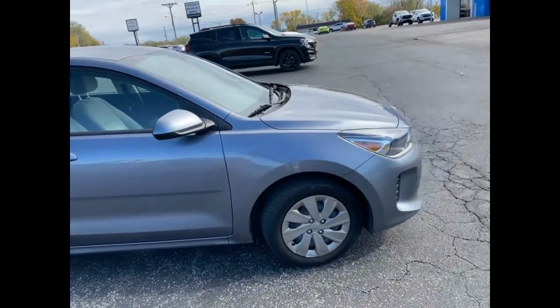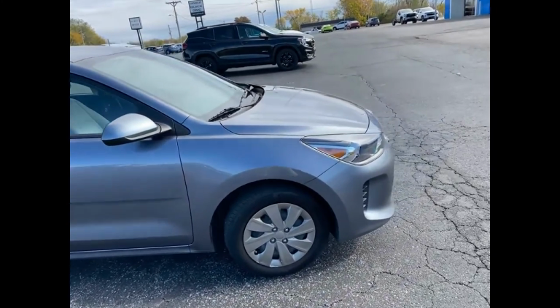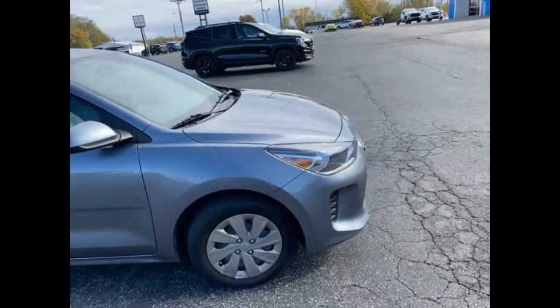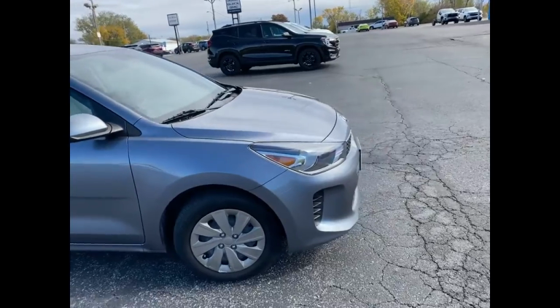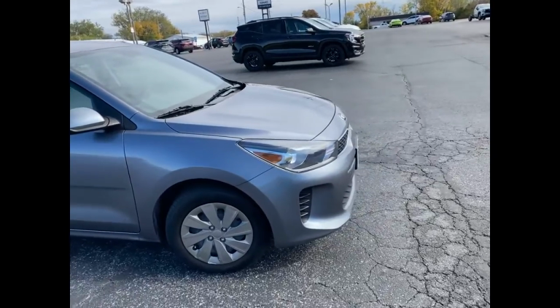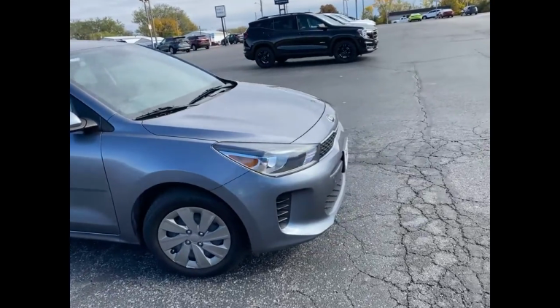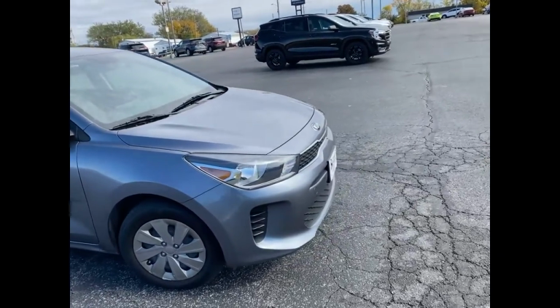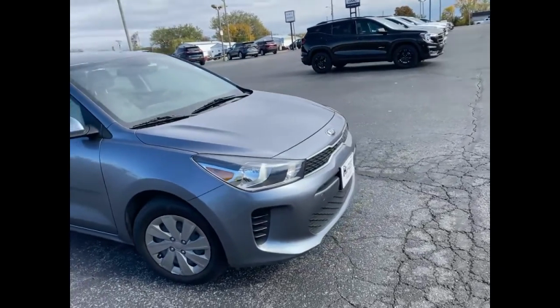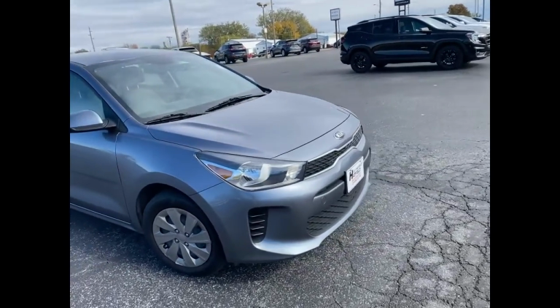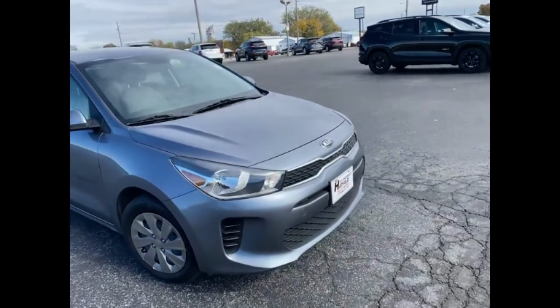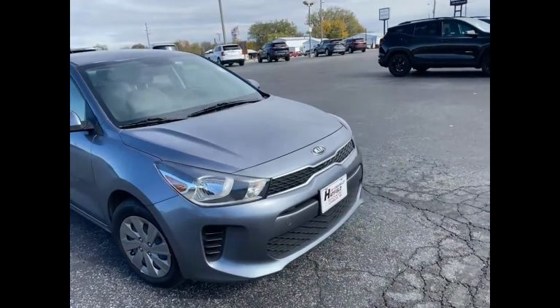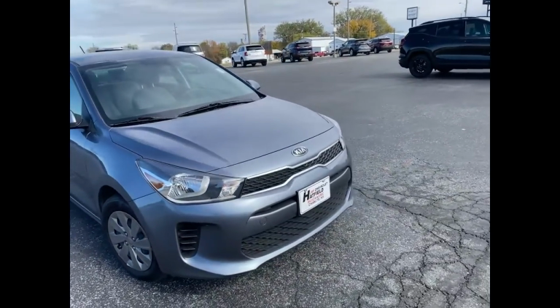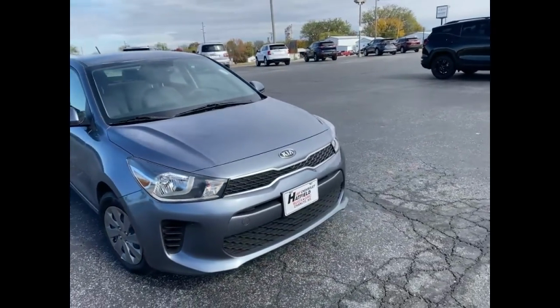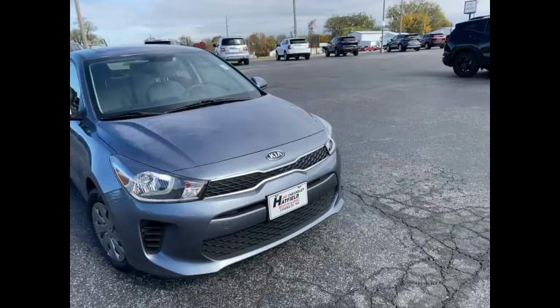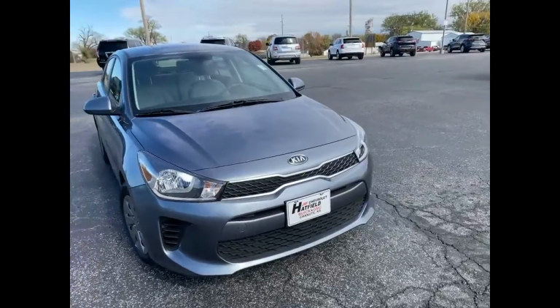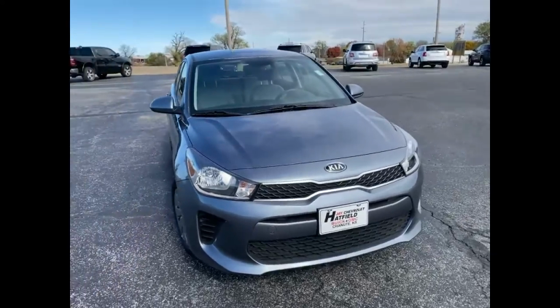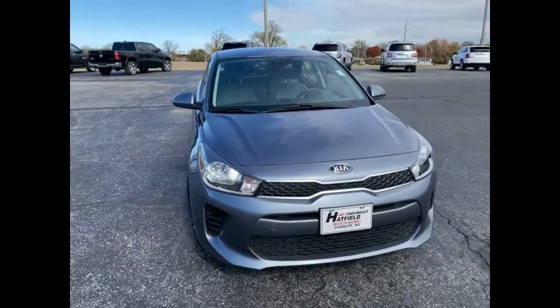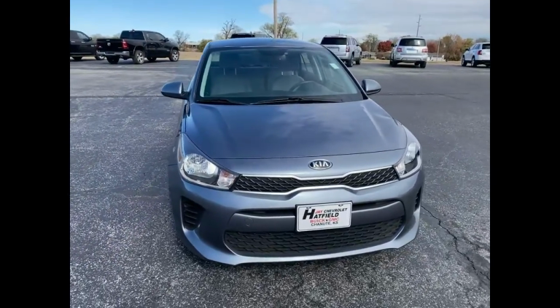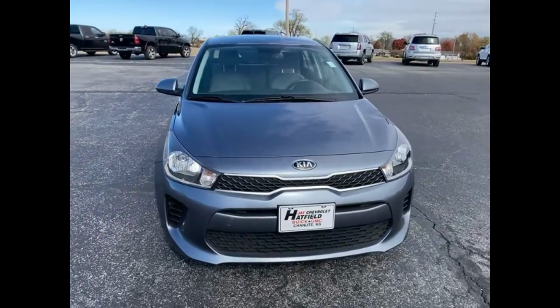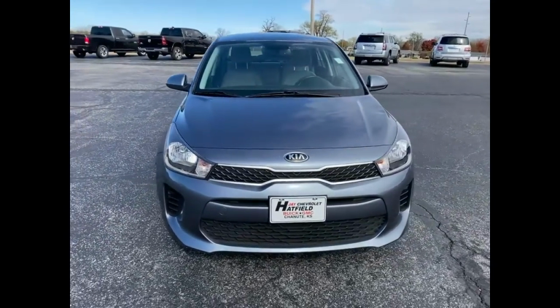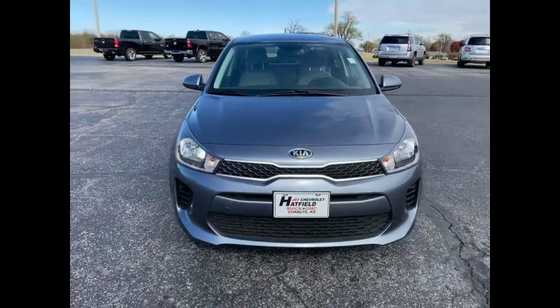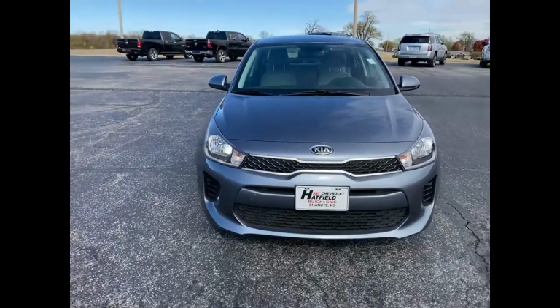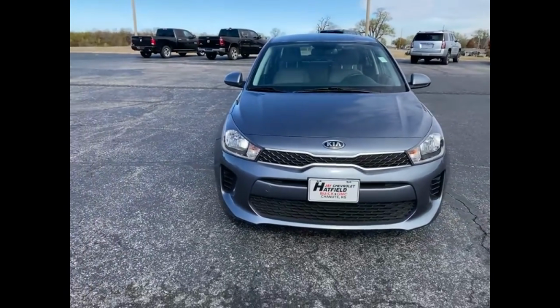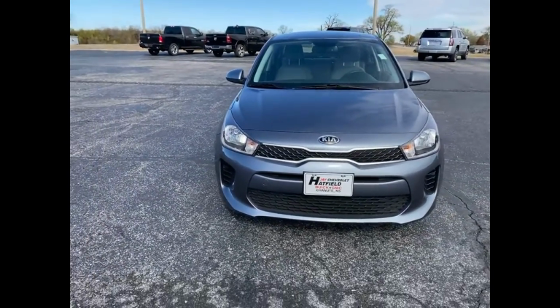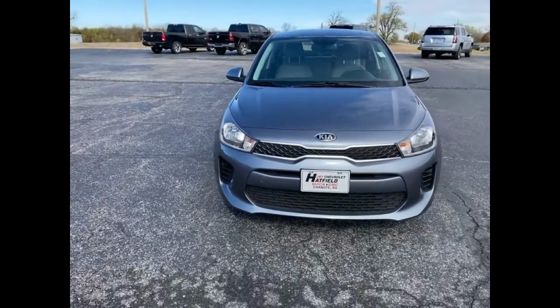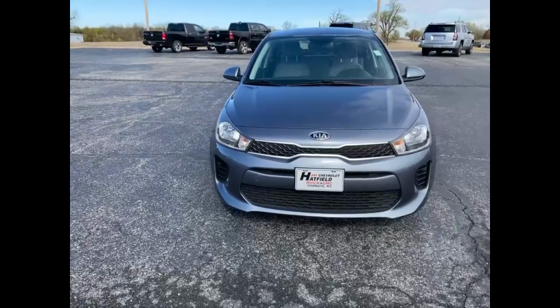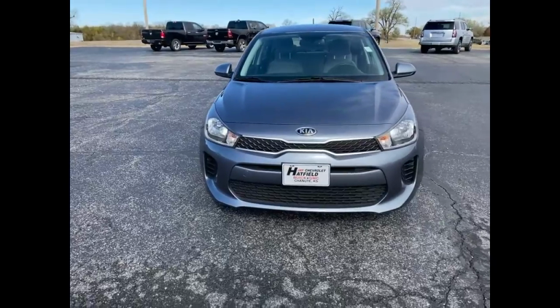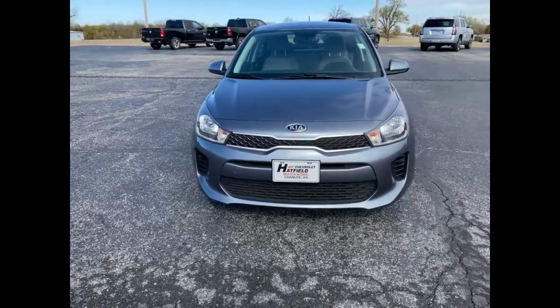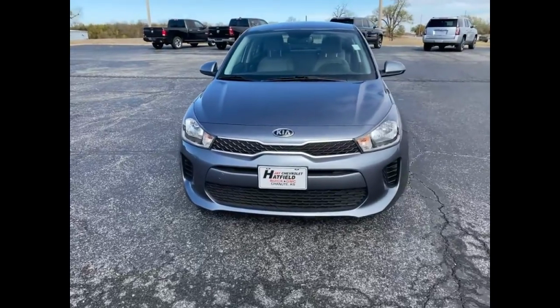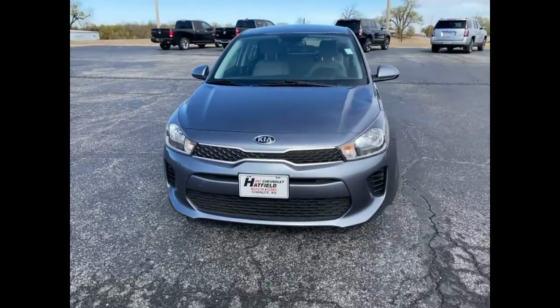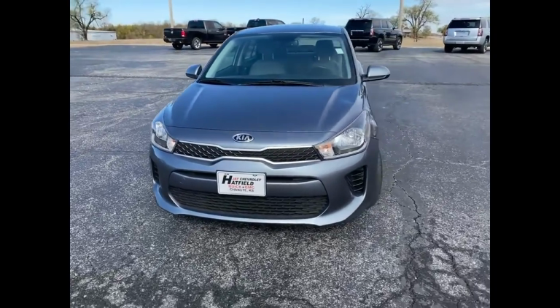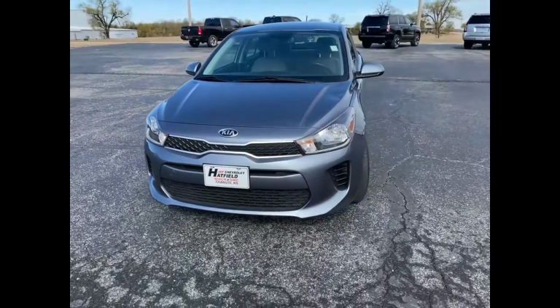On this particular Kia Rio we're sitting at only 19,000 miles. For a 2020, being only two years old, that is fantastic mileage. That means it mostly has city miles instead of highway miles and it's been taken real good care of.